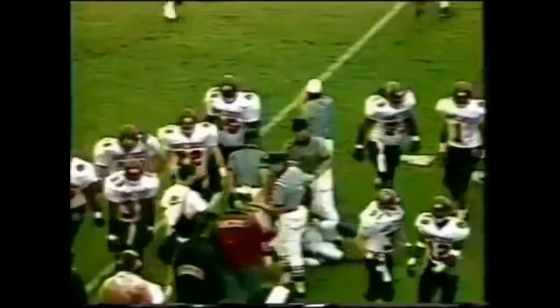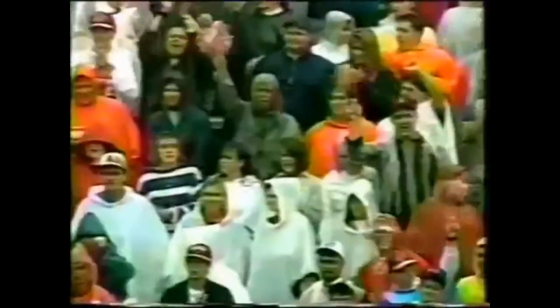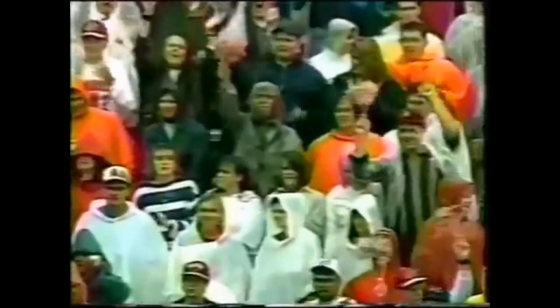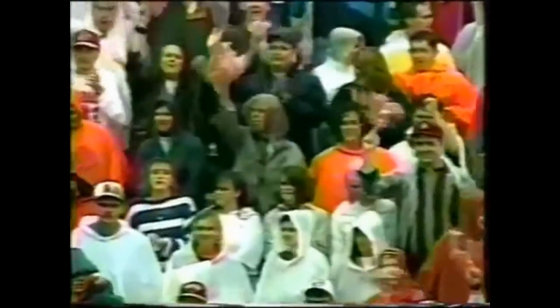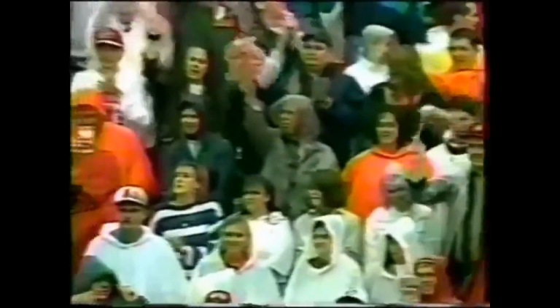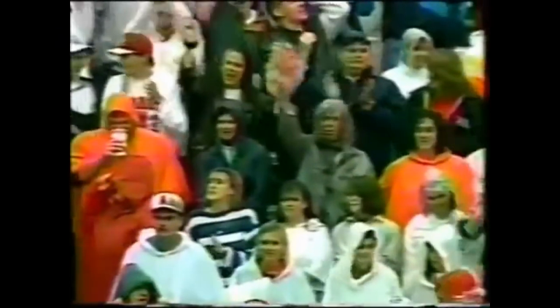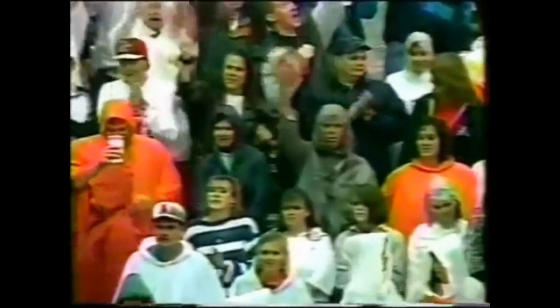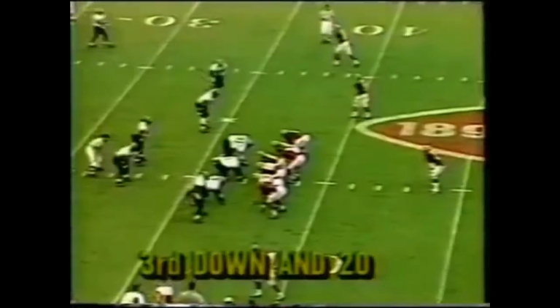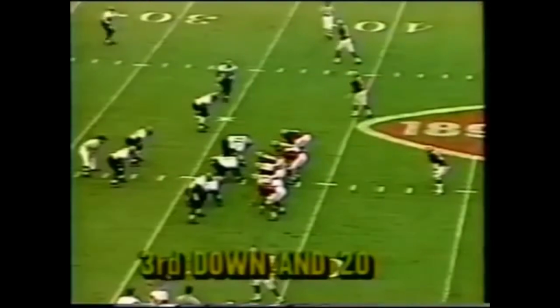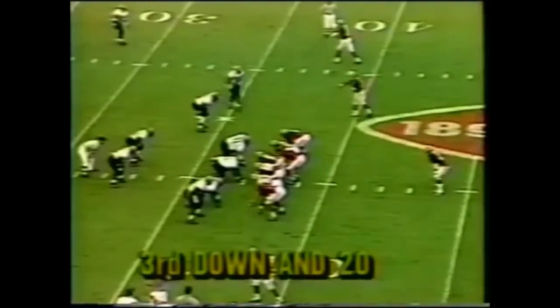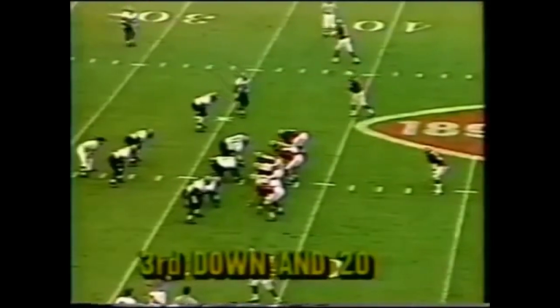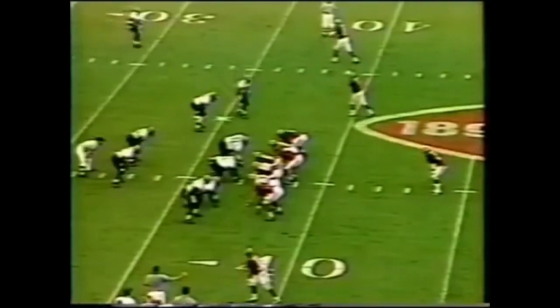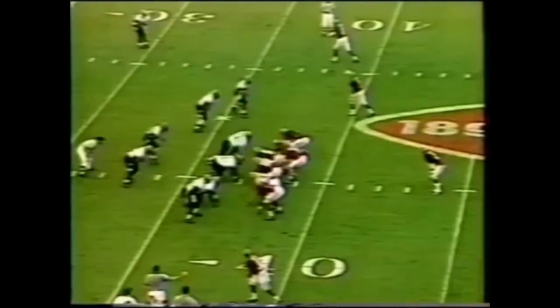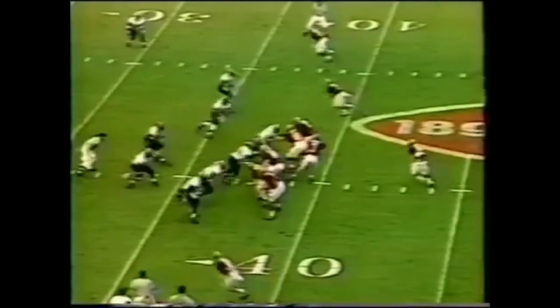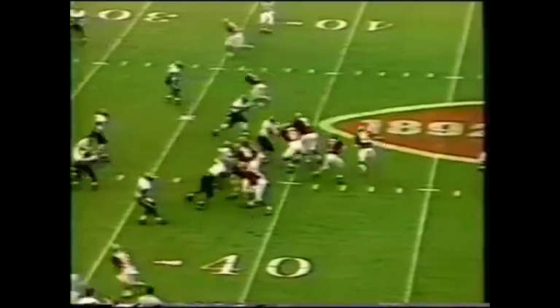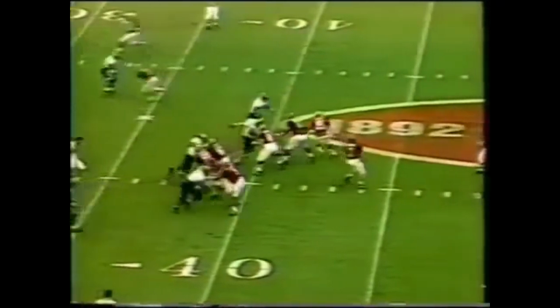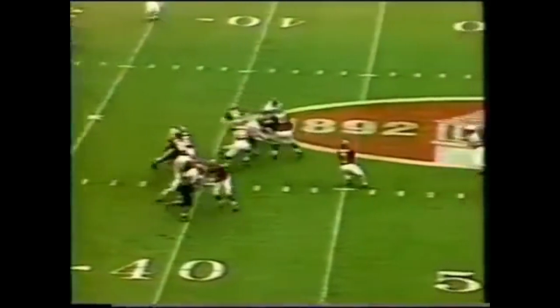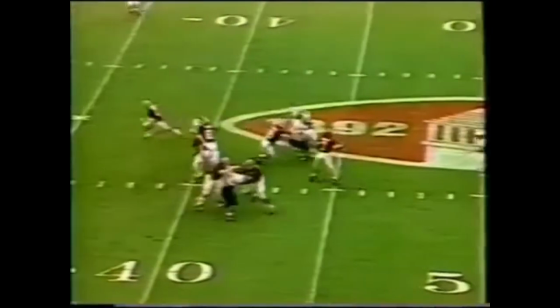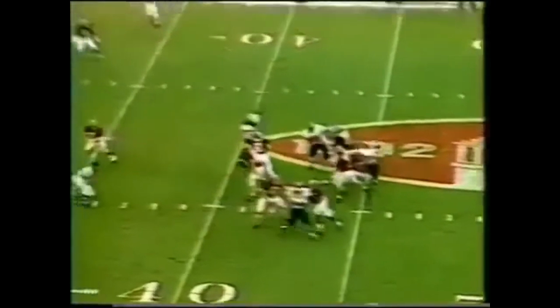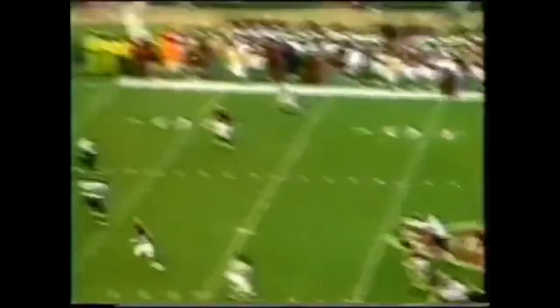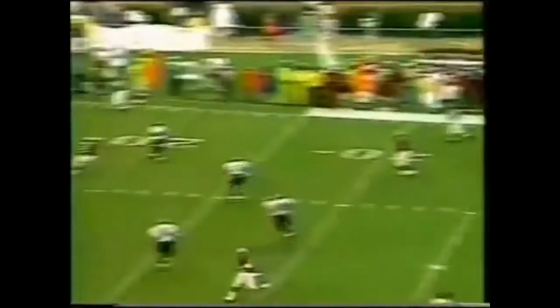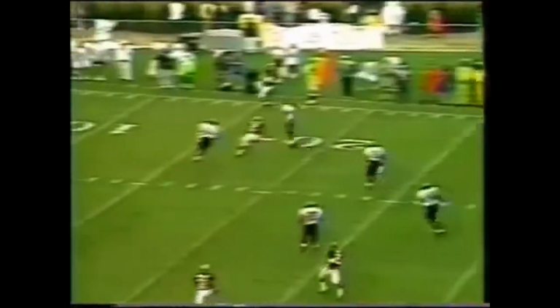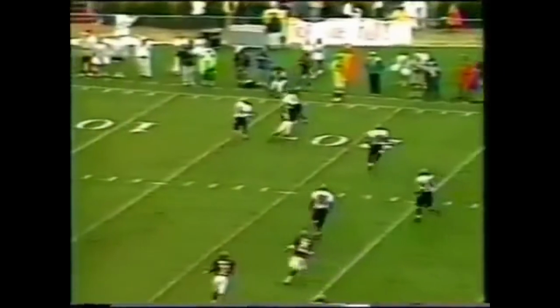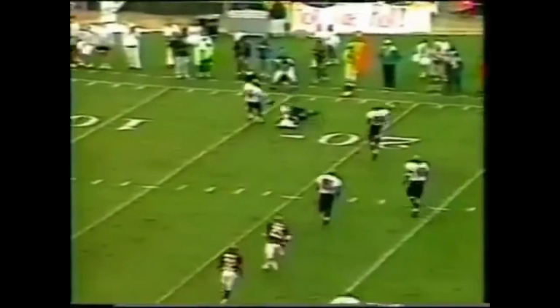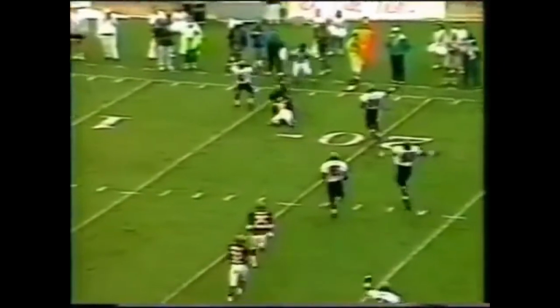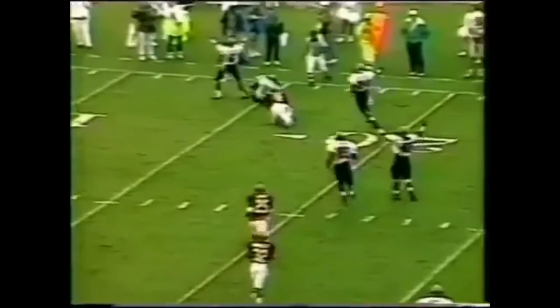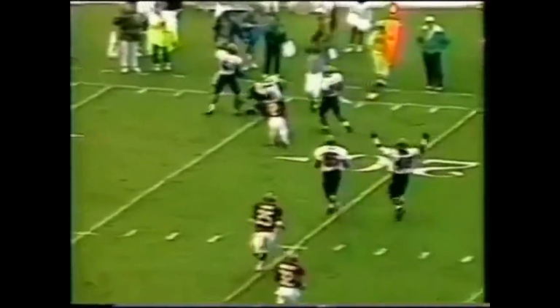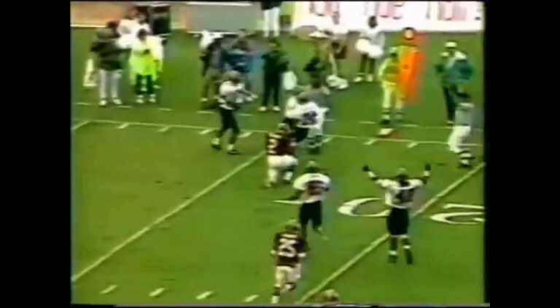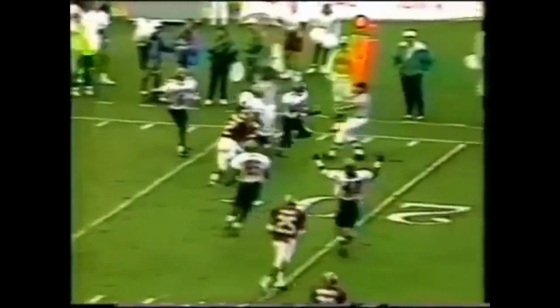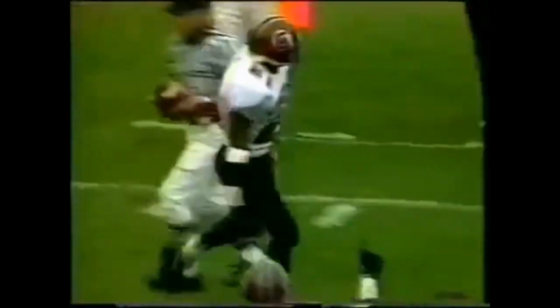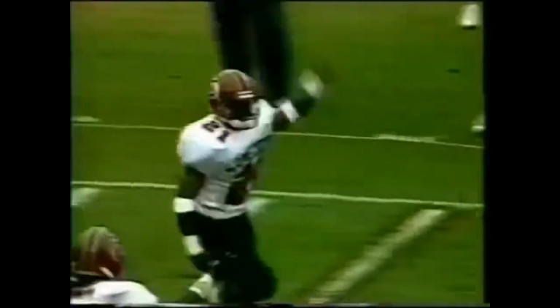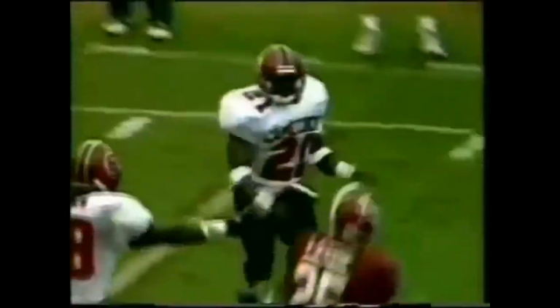Alabama has the football — another turnover. Third and long, a long 20. Over a minute to play. There's the lob pass that falls incomplete. Good play by Frank Adams.